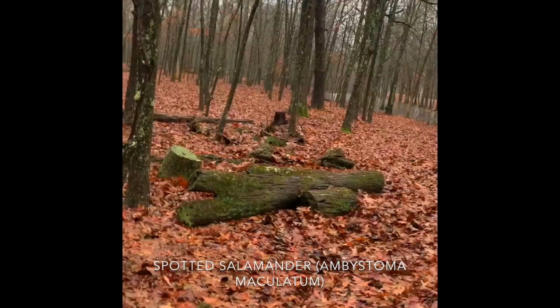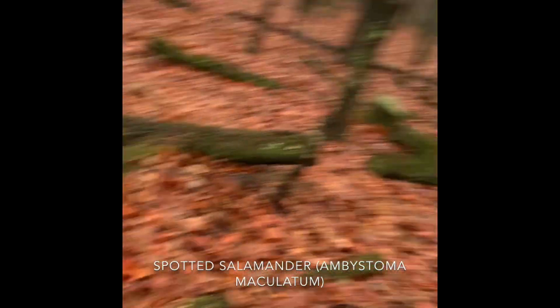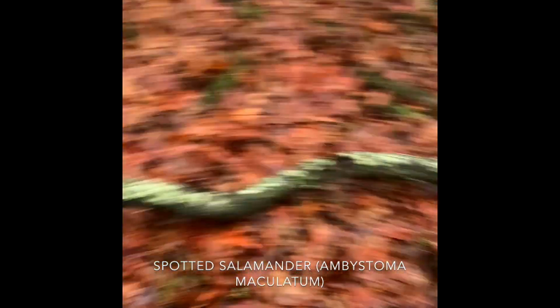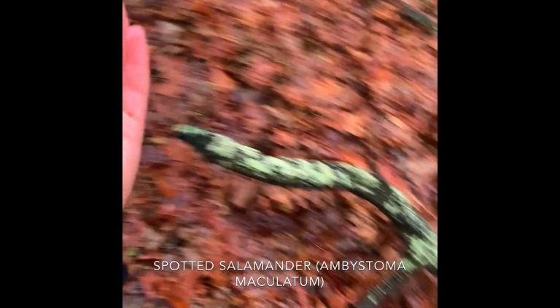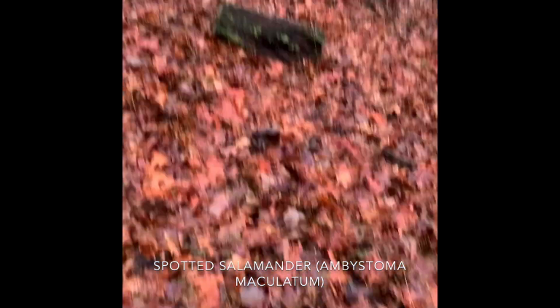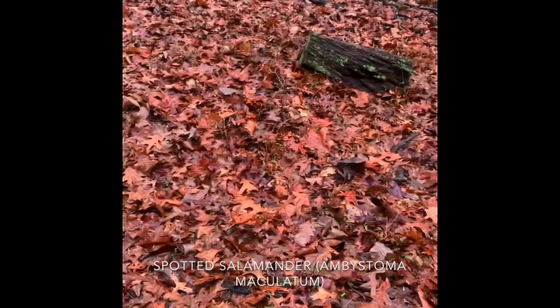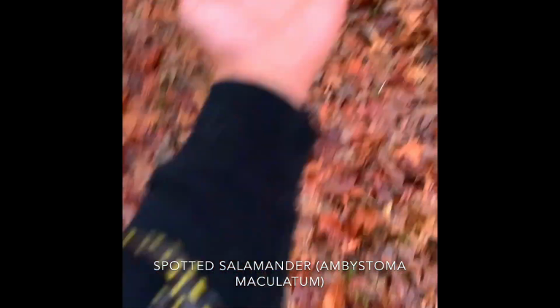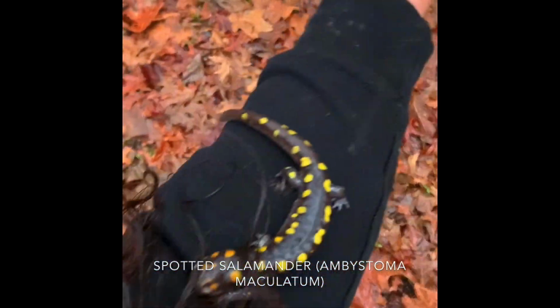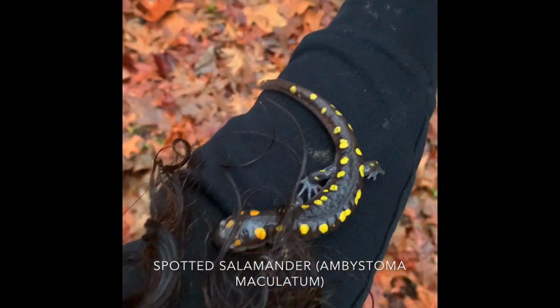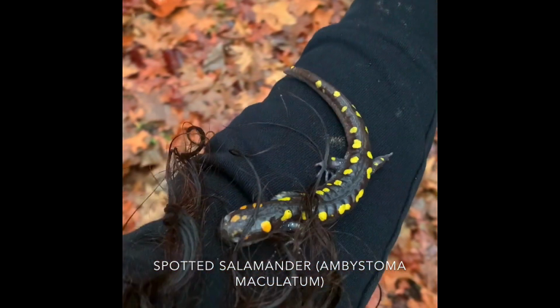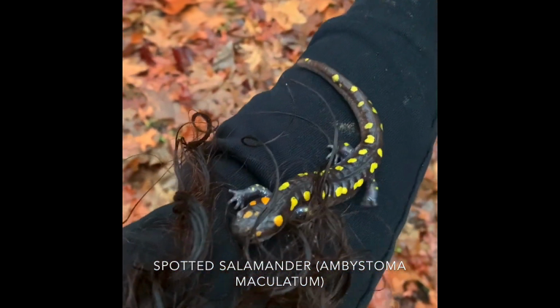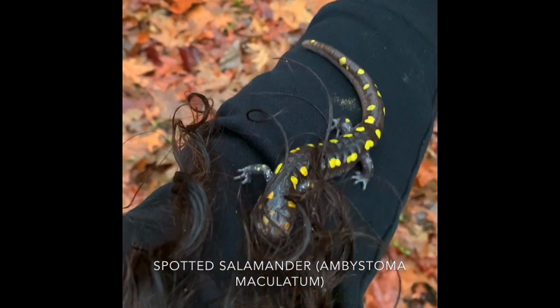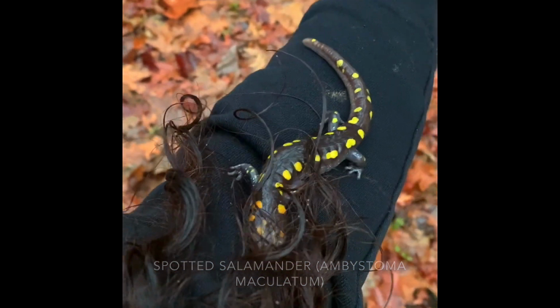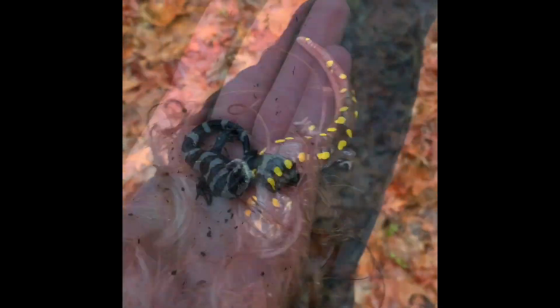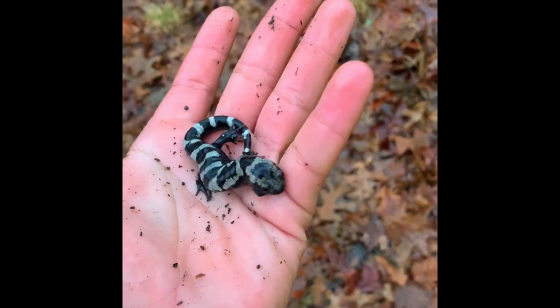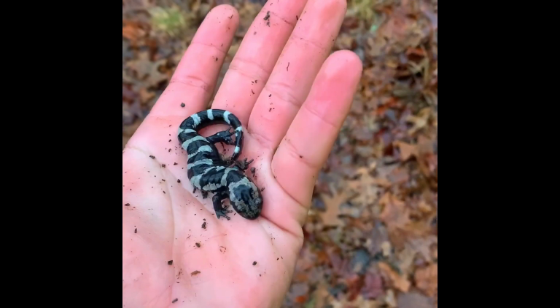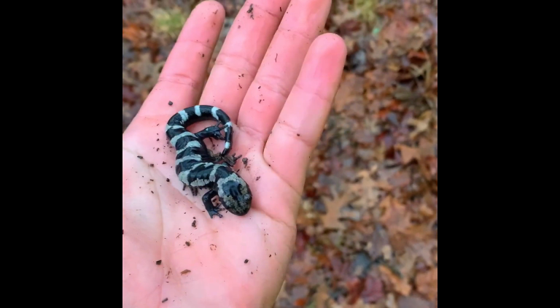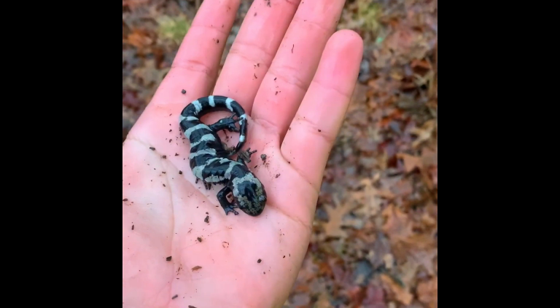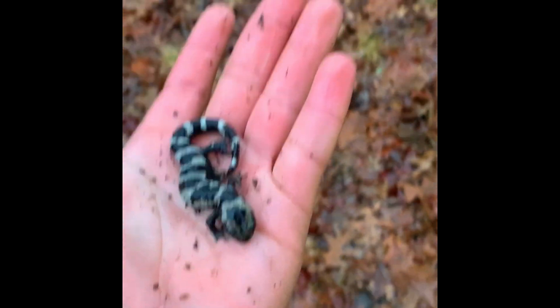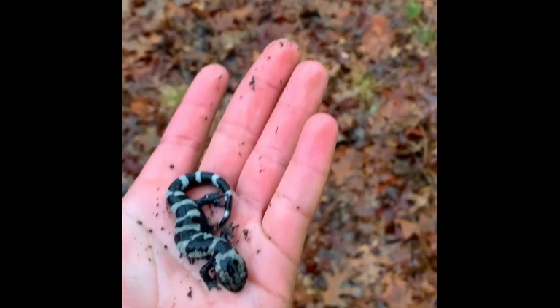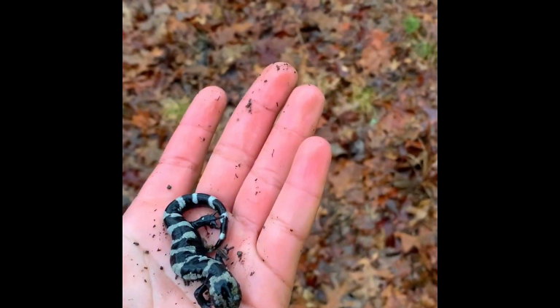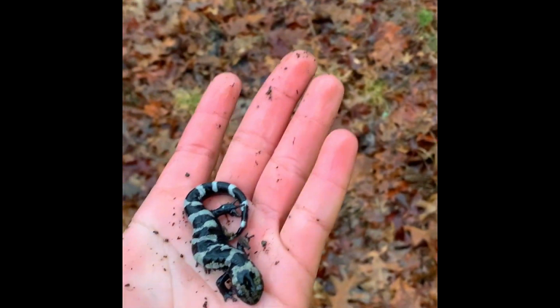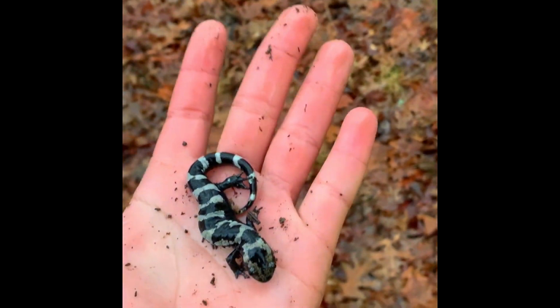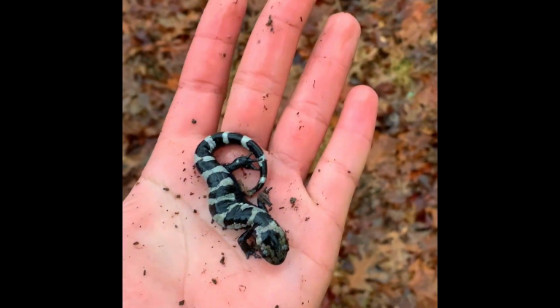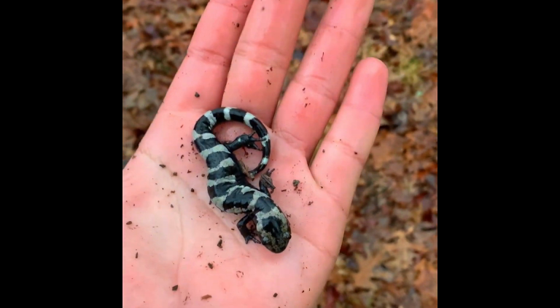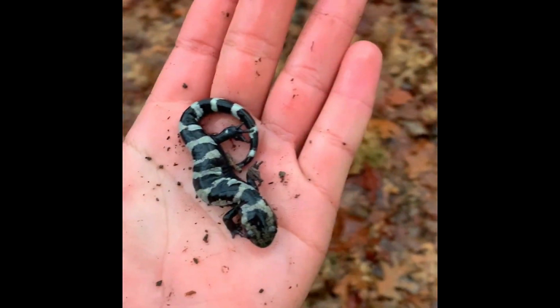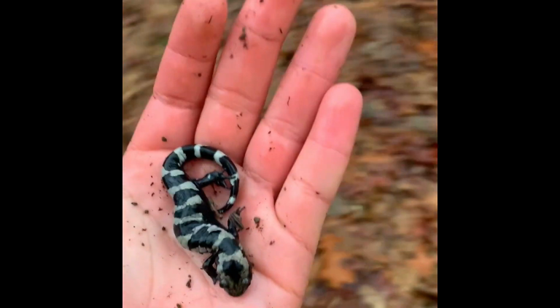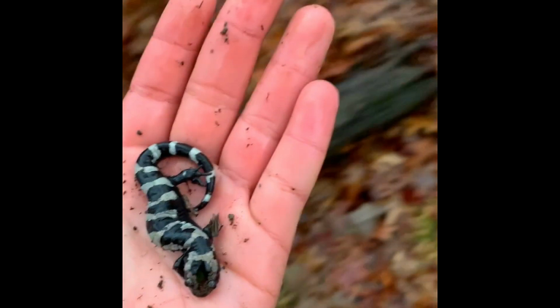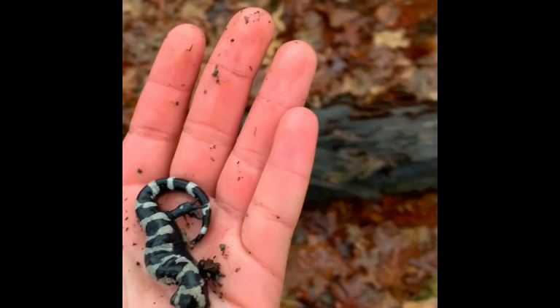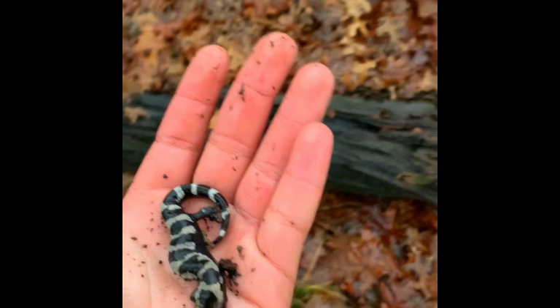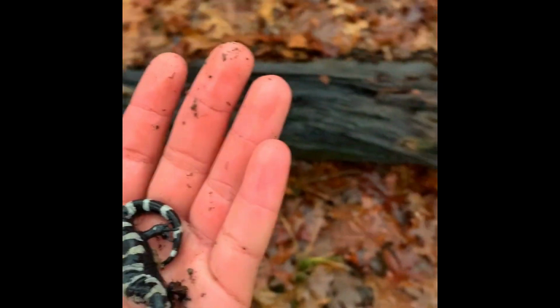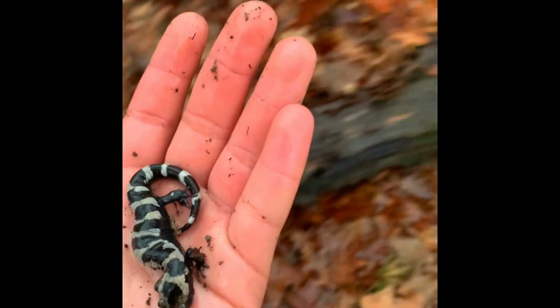Just flipped them underneath this log right there. It's climbing into my hair. Got this marbled salamander, Ambystoma opacum, flipped underneath this log here.